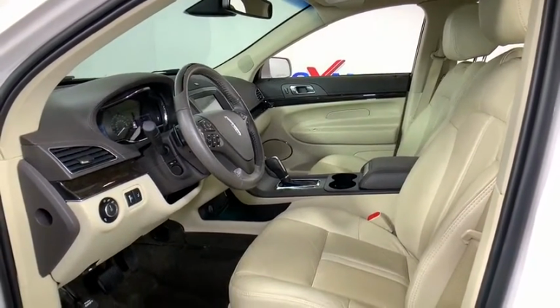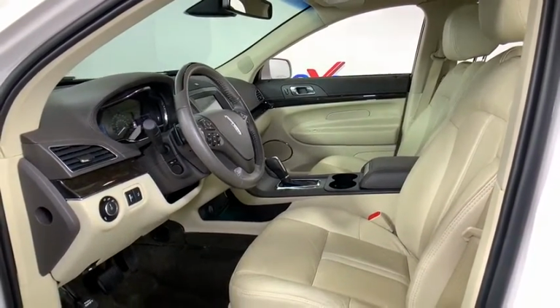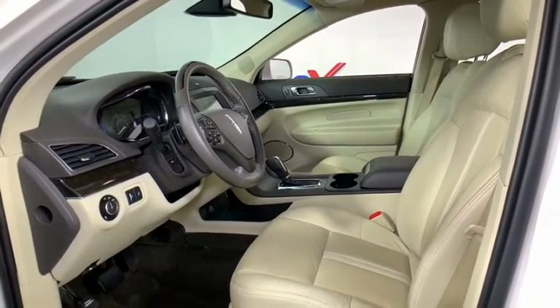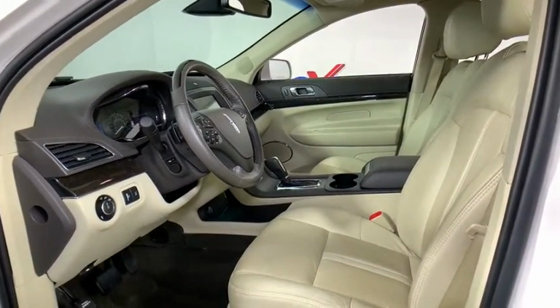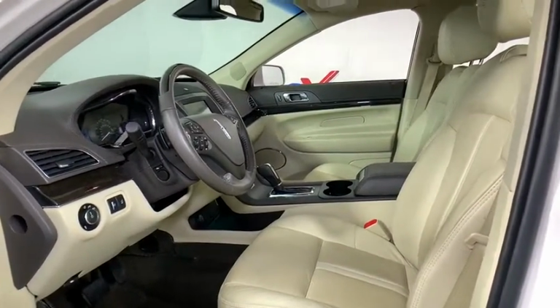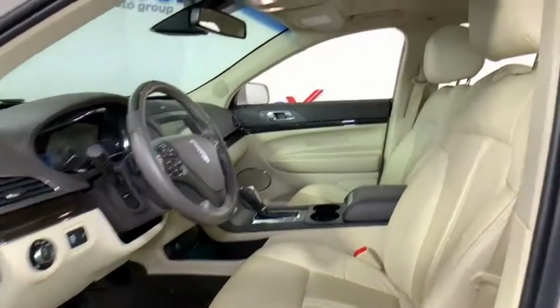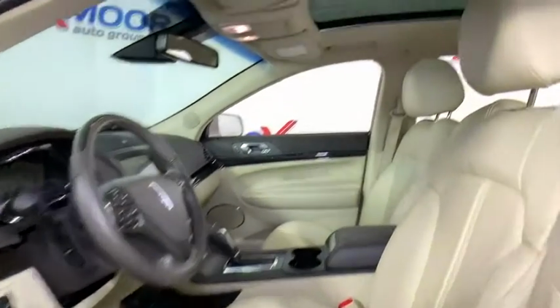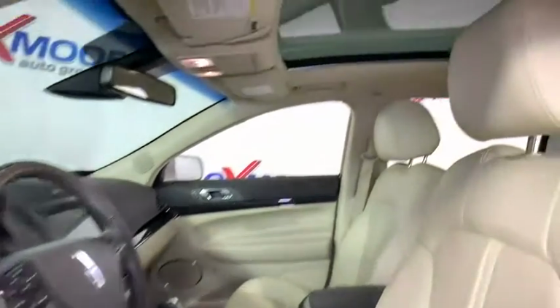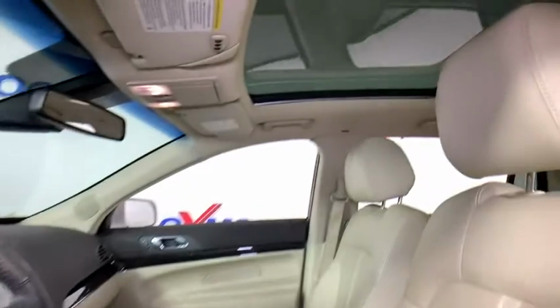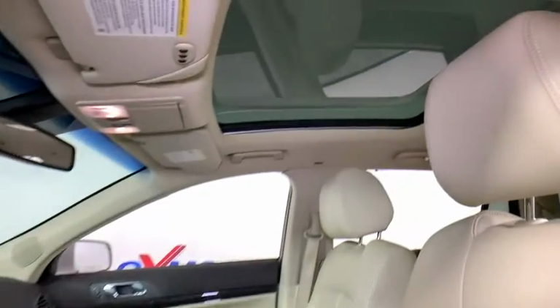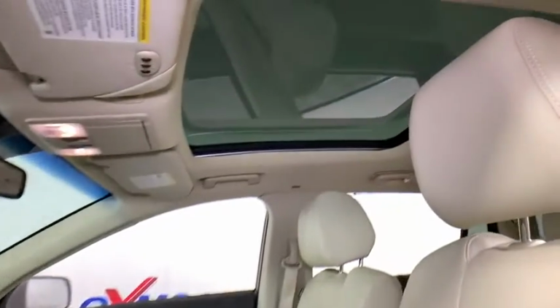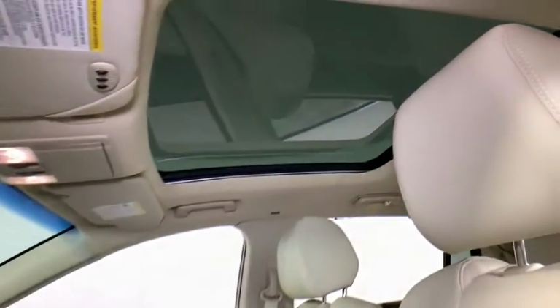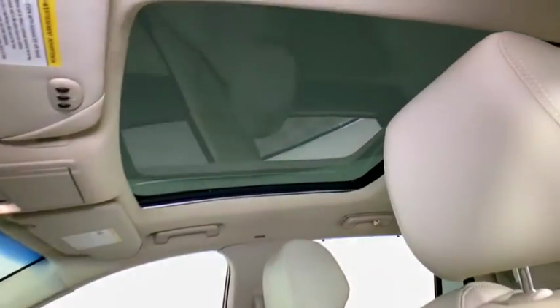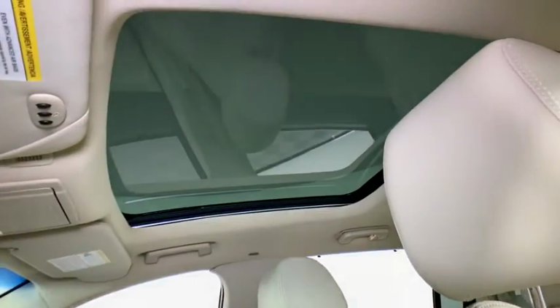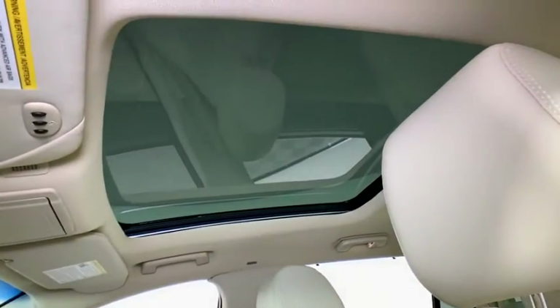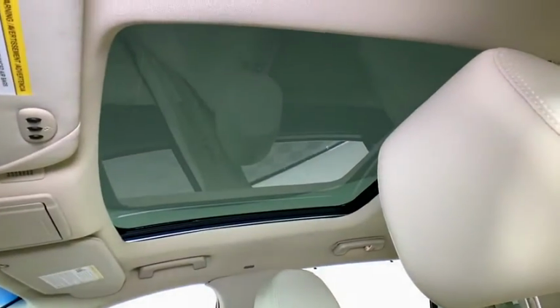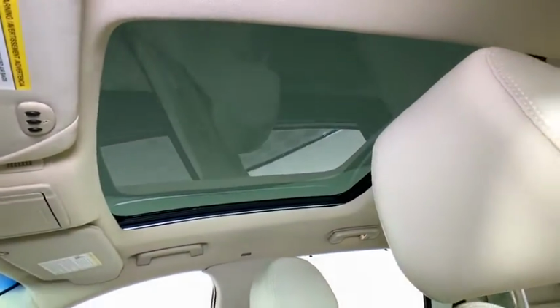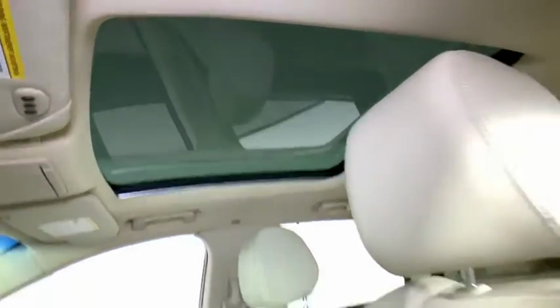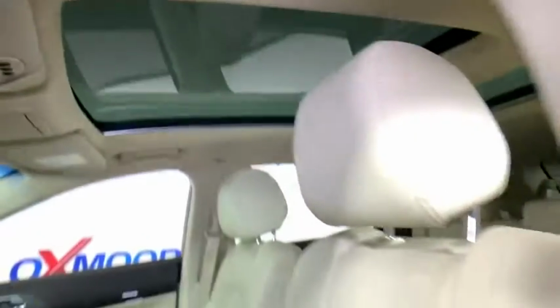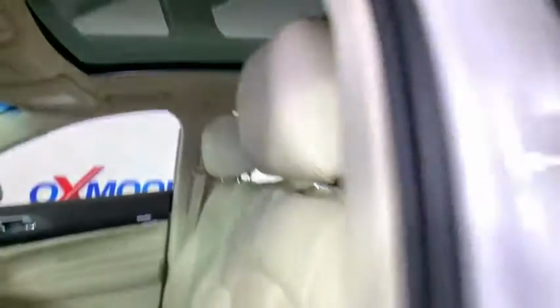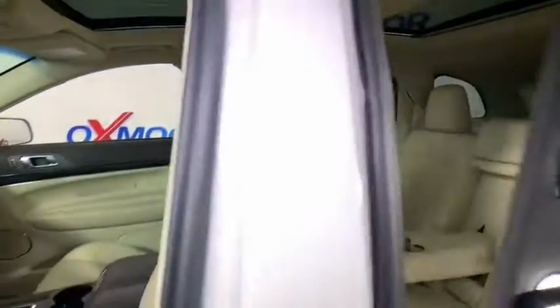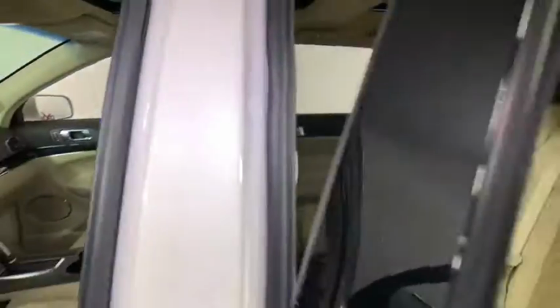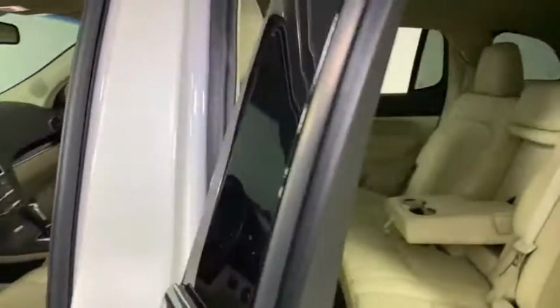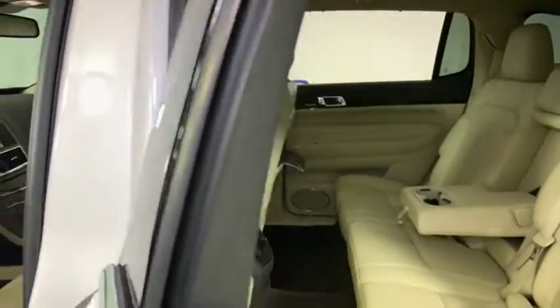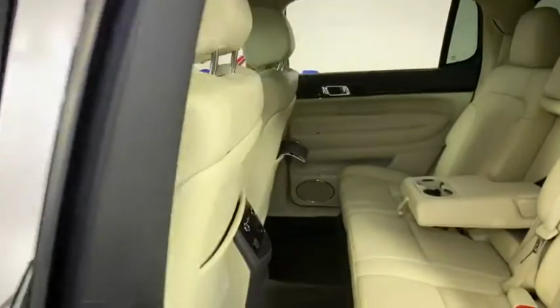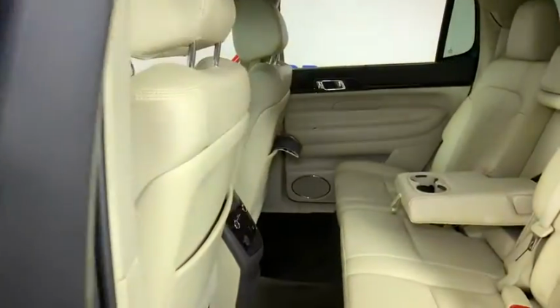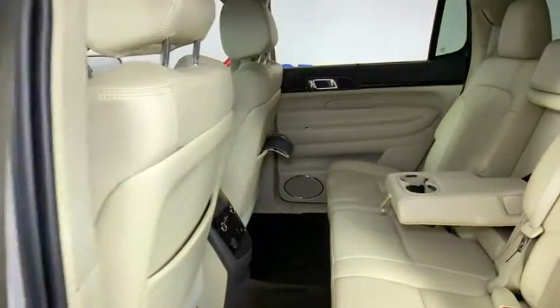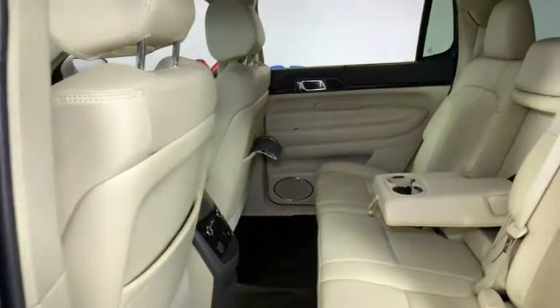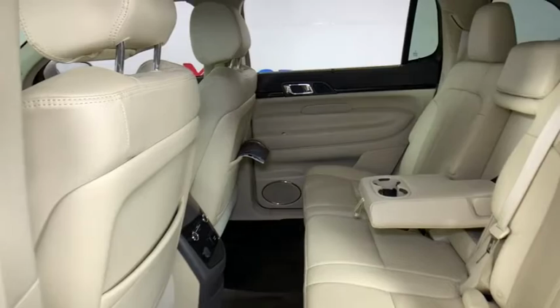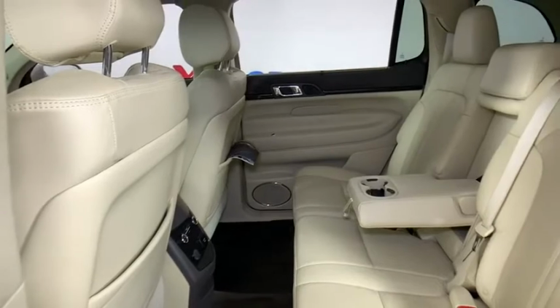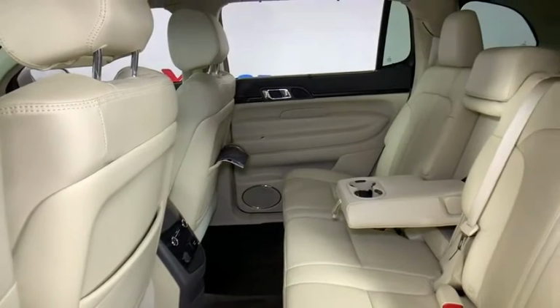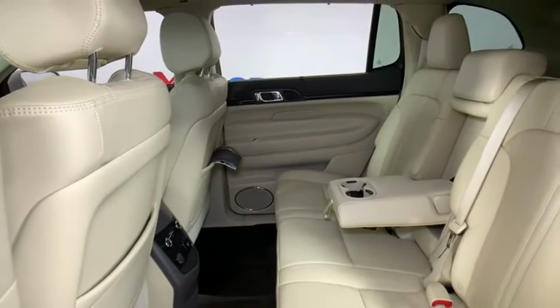Navigation system, traction control, power liftgate, power passenger seat, leather-wrapped steering wheel, dual airbags, alloy wheels.